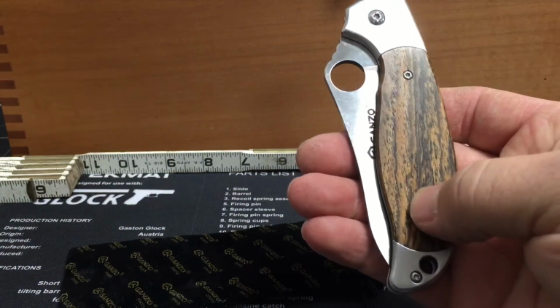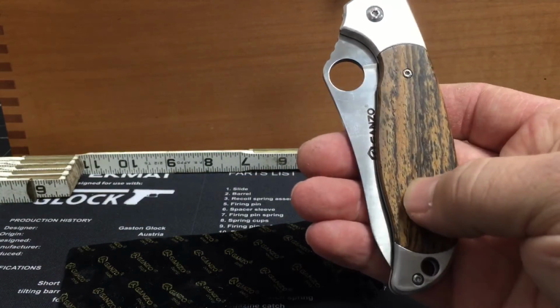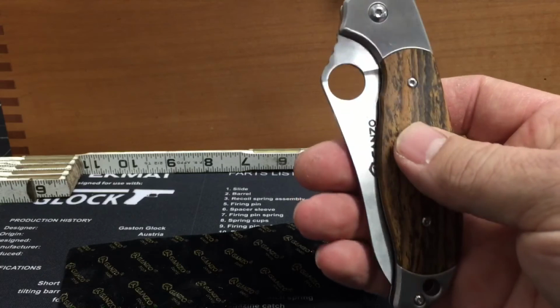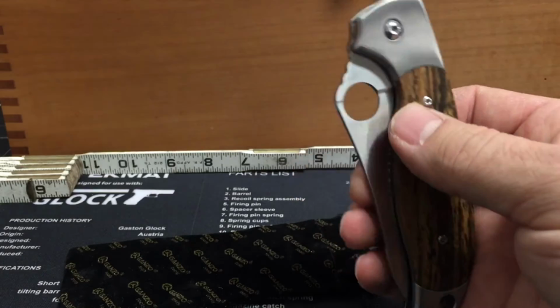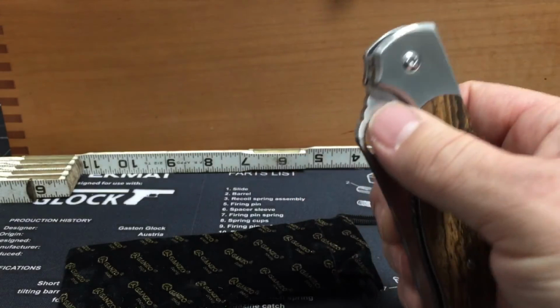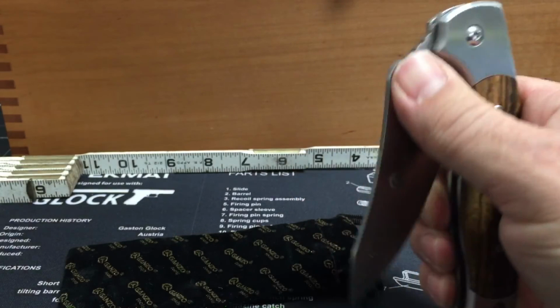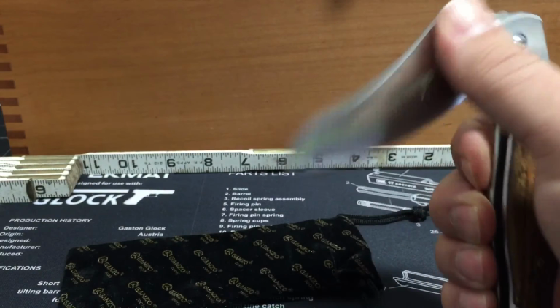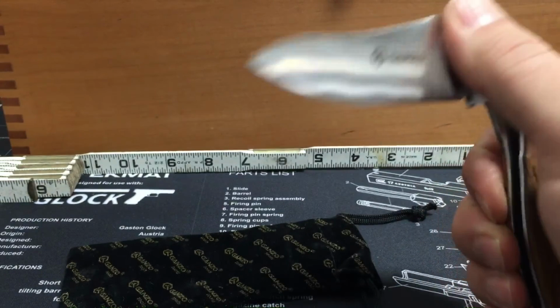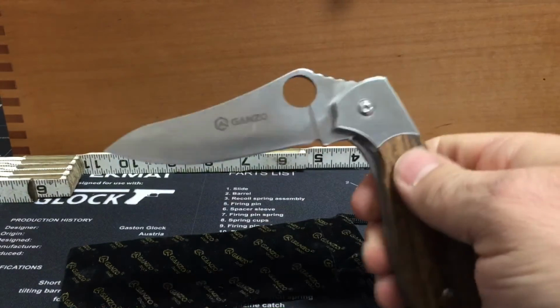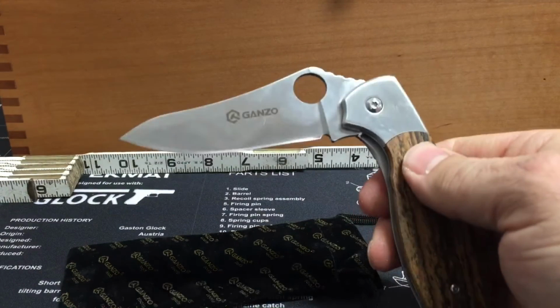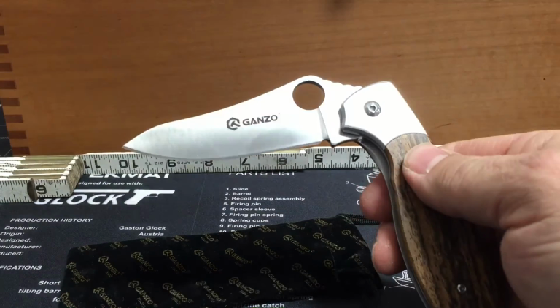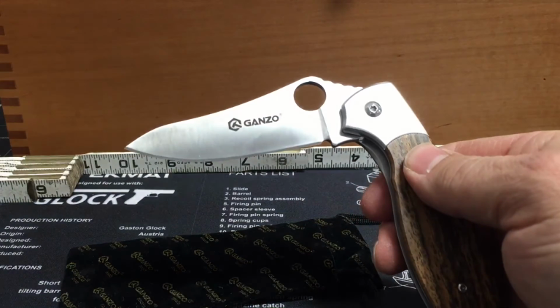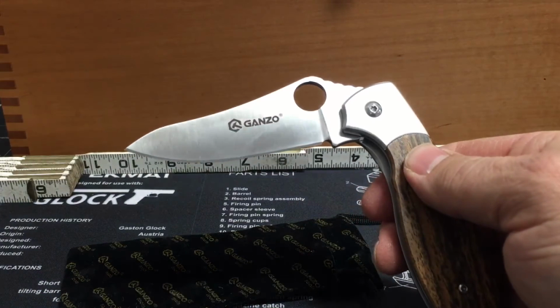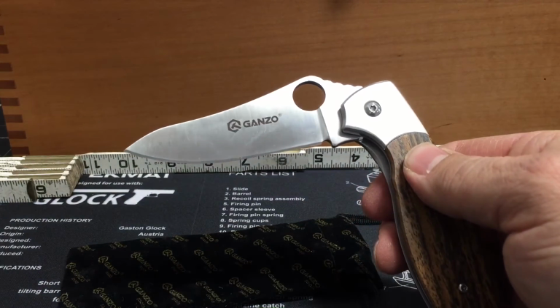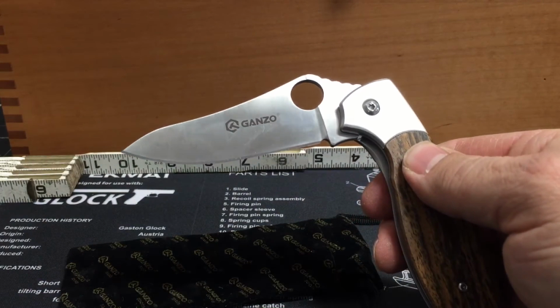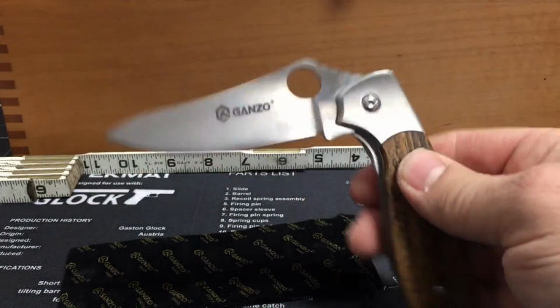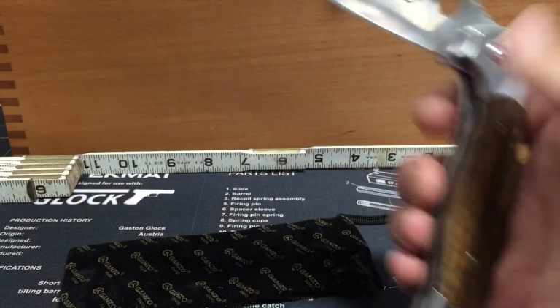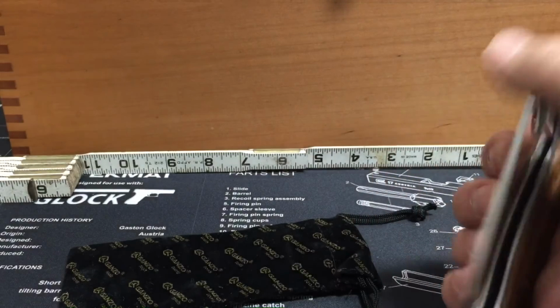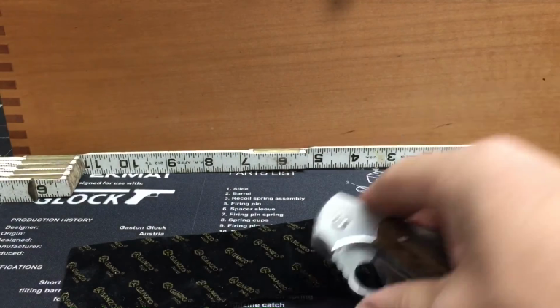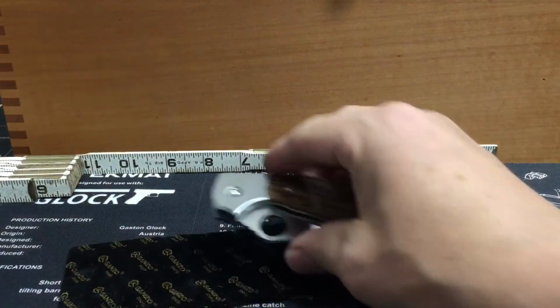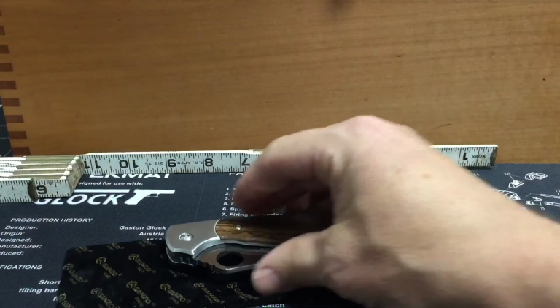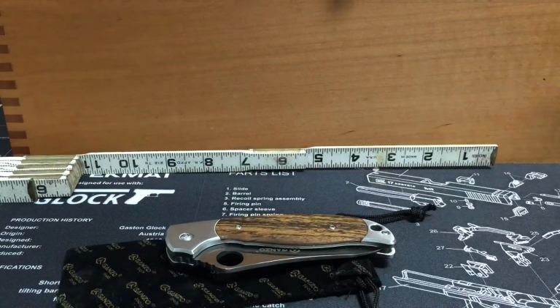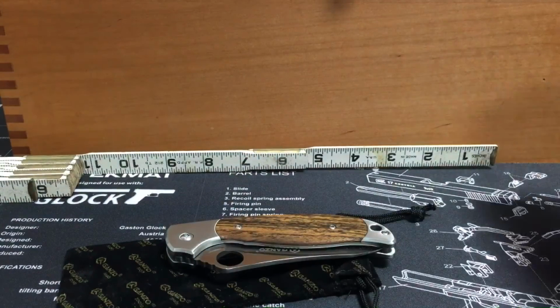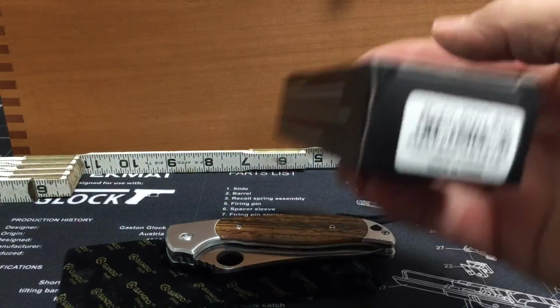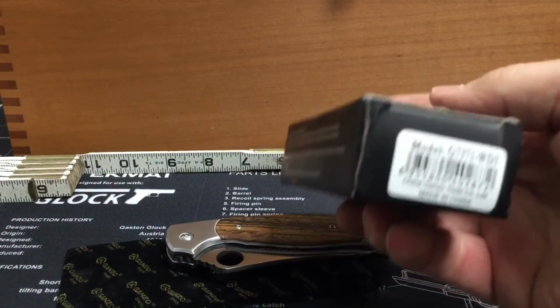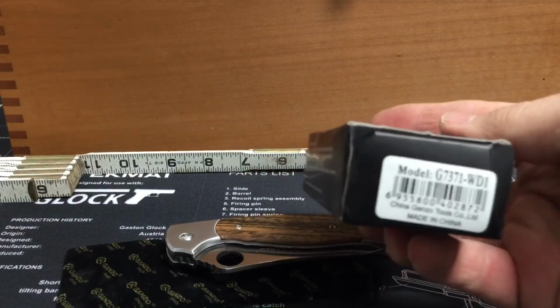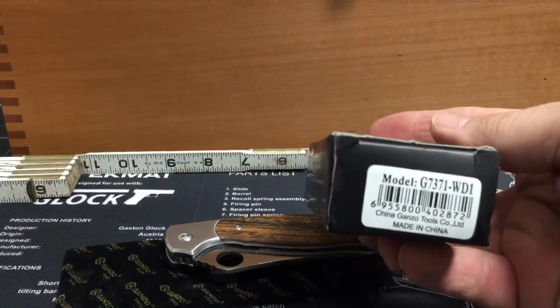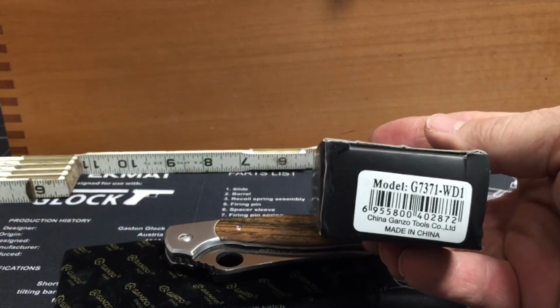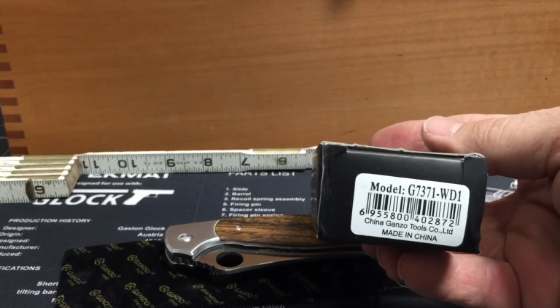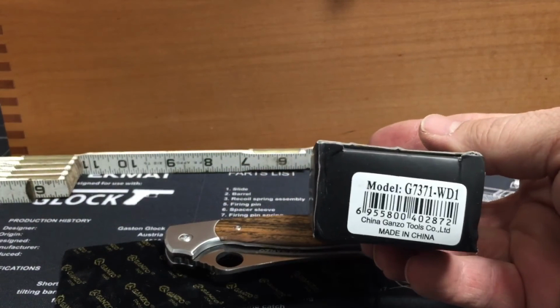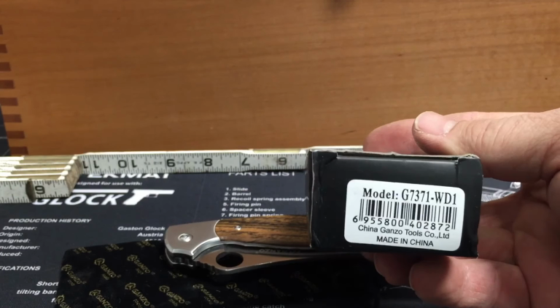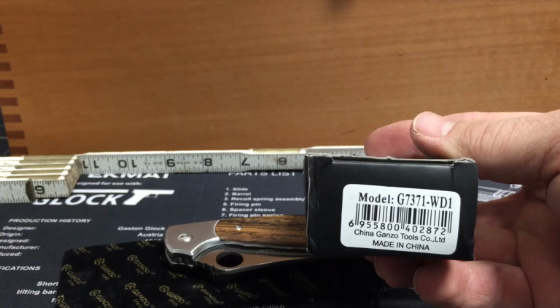So that's about it for this one. Check it out. Nice knife for the price. There's the model again.